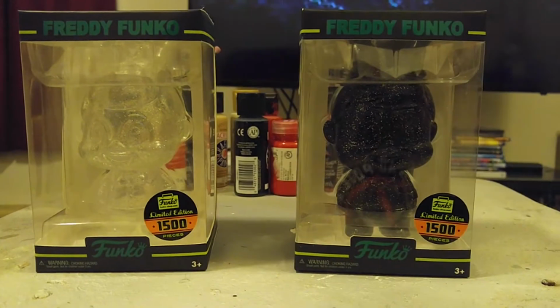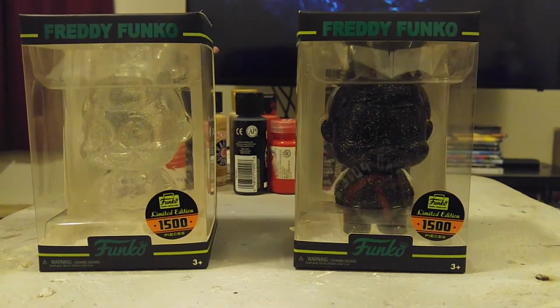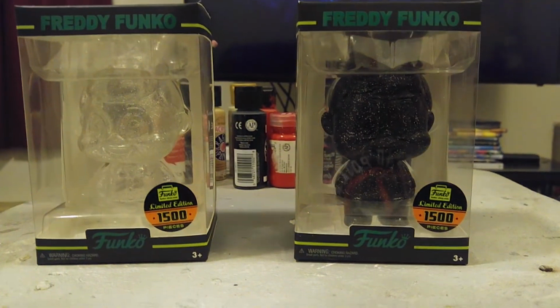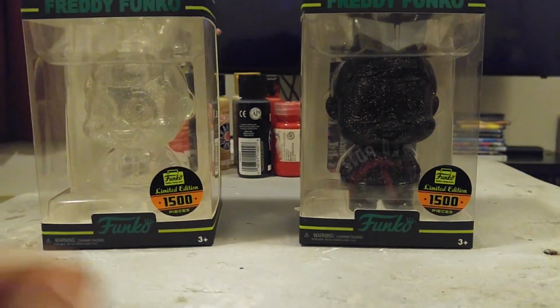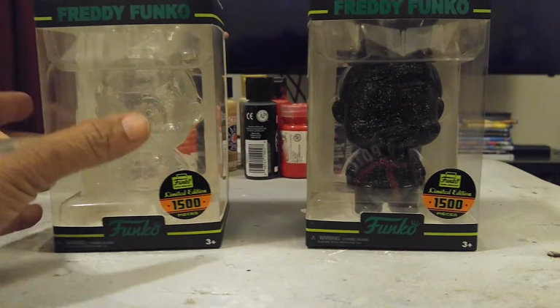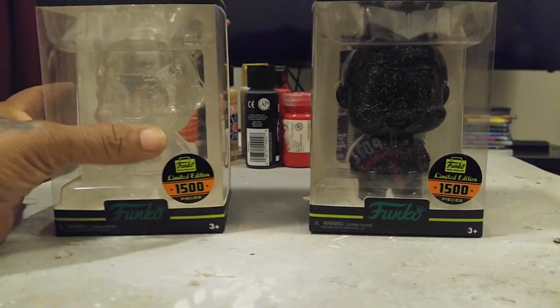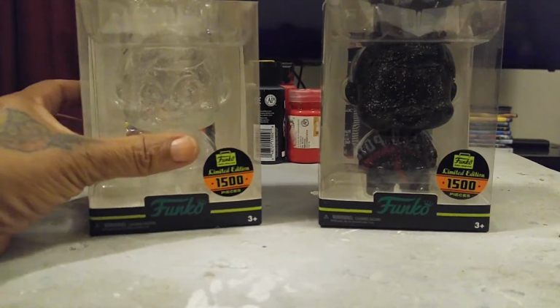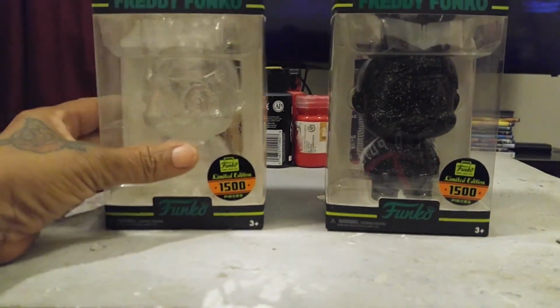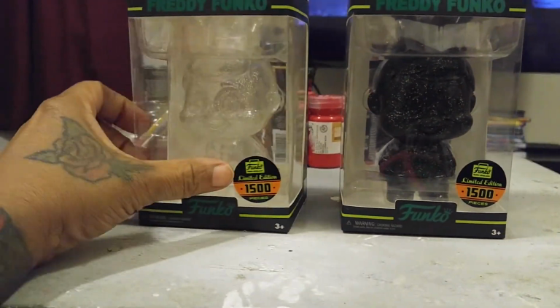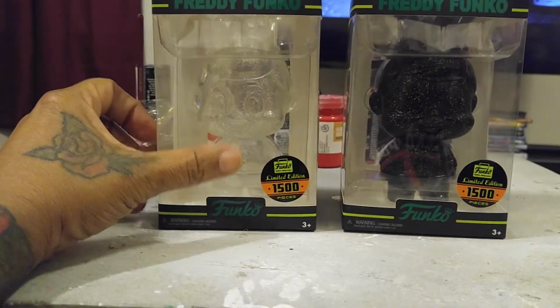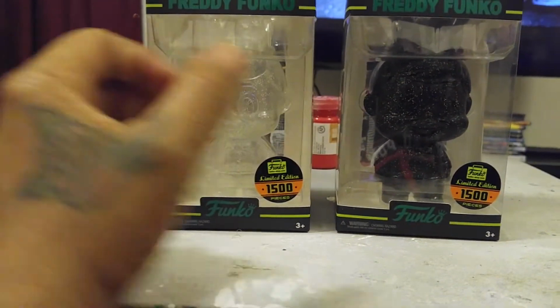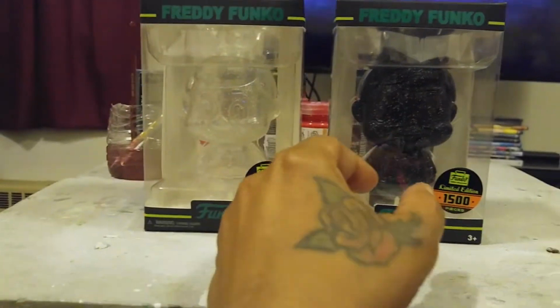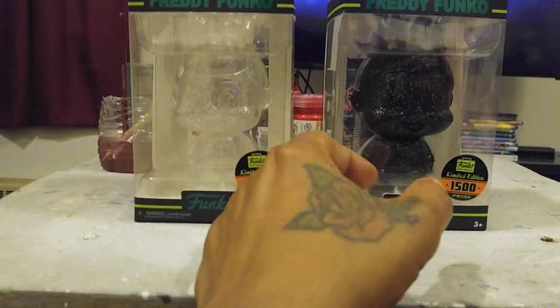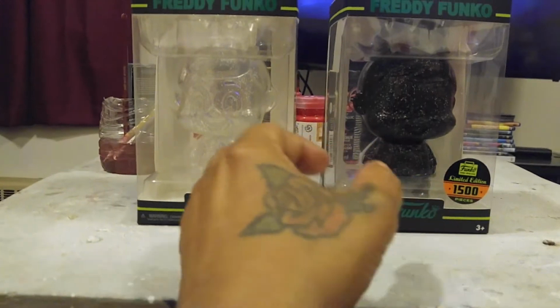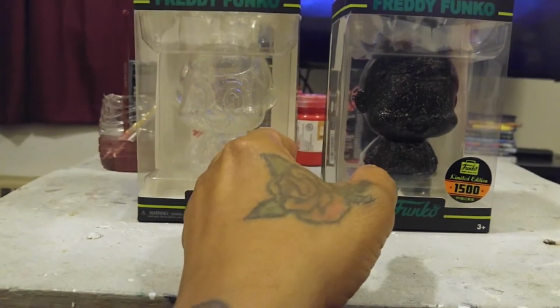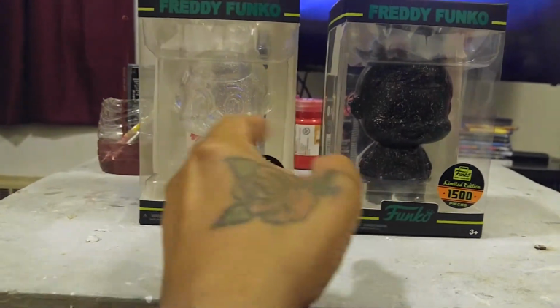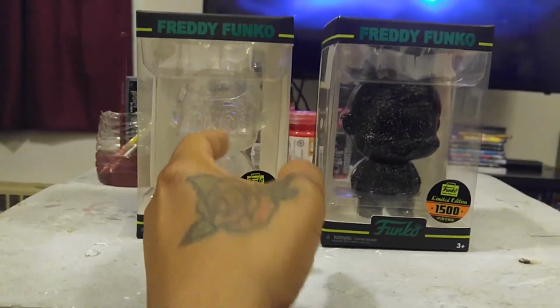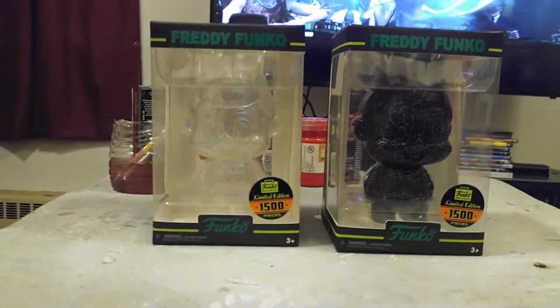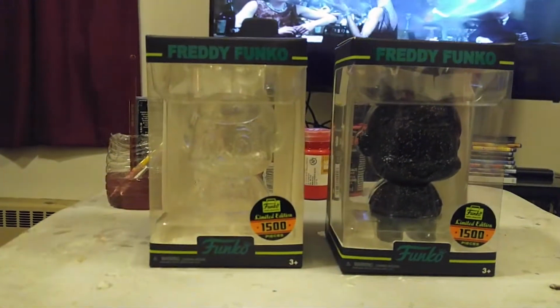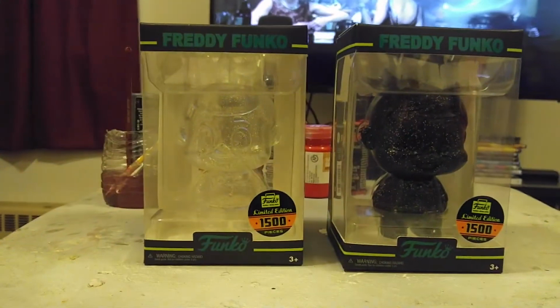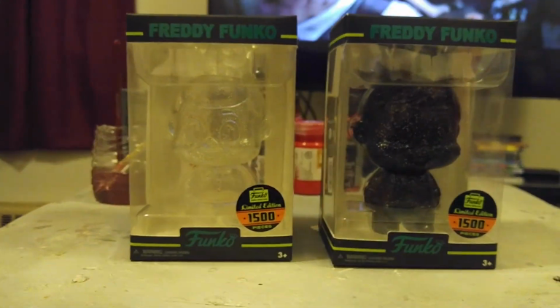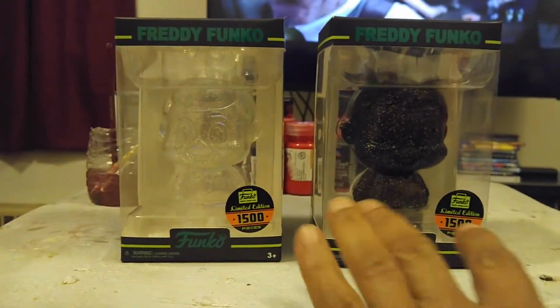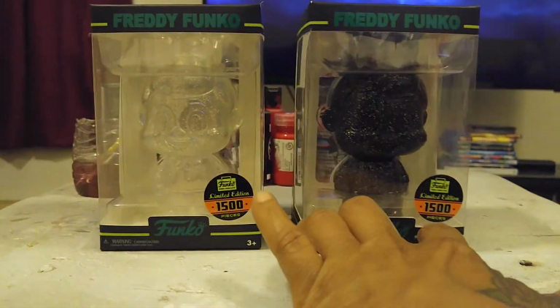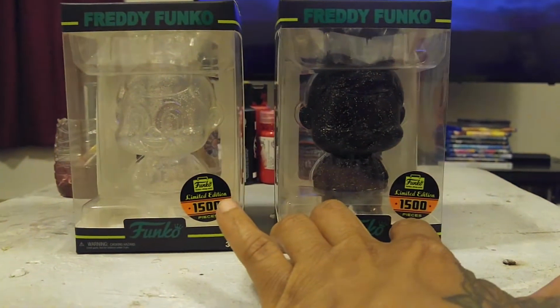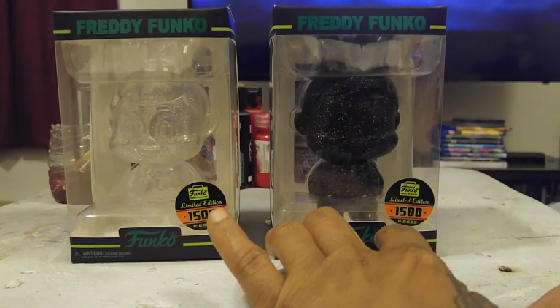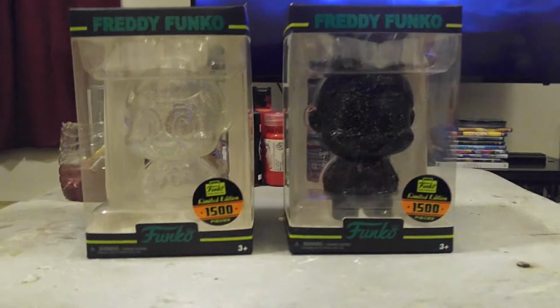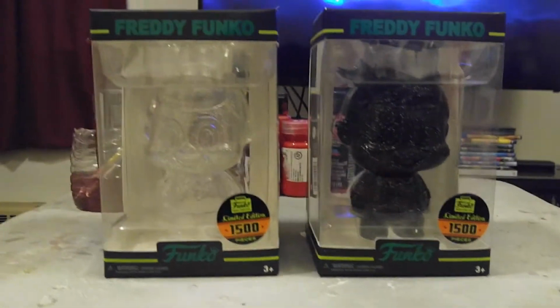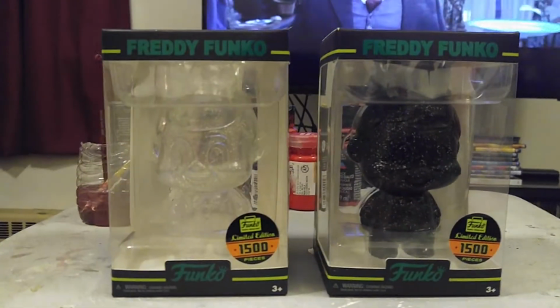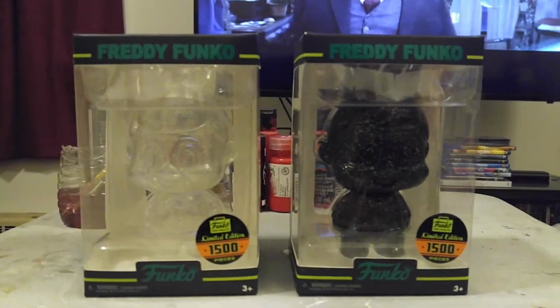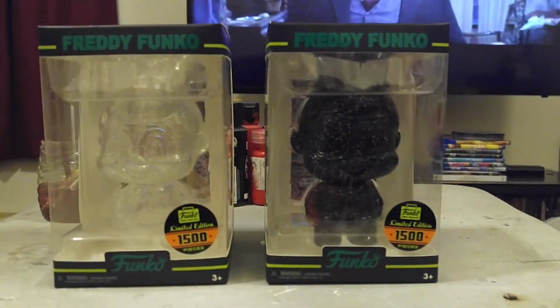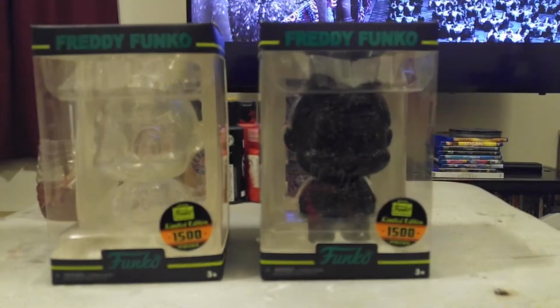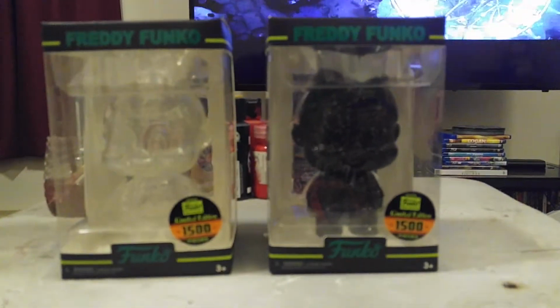And I like them both. I don't need the gold because the gold, the silver, whatever, all looks just like the clear one. I got the black one because I know it will look different. It looks cool.